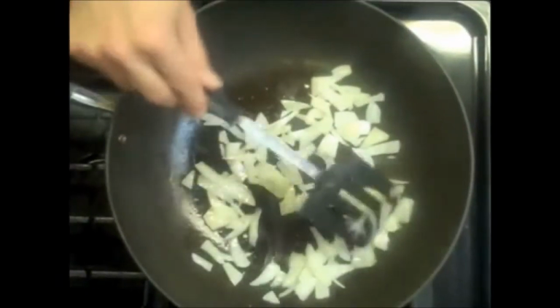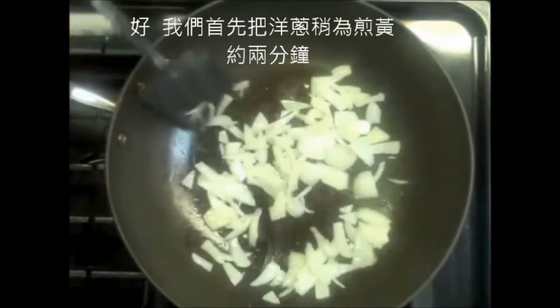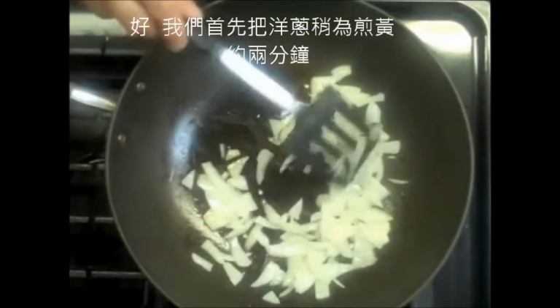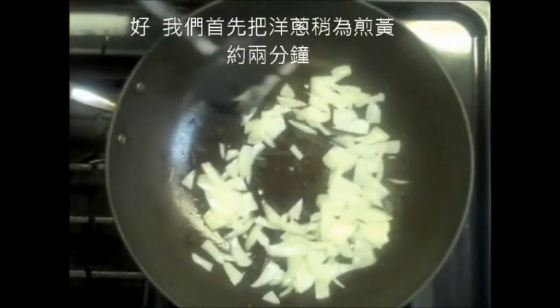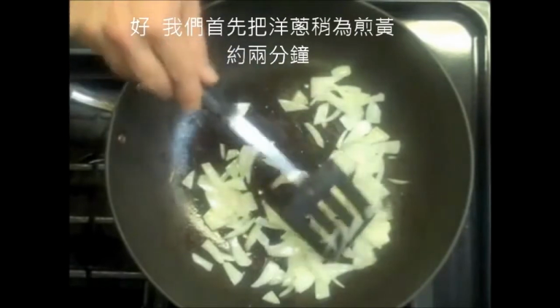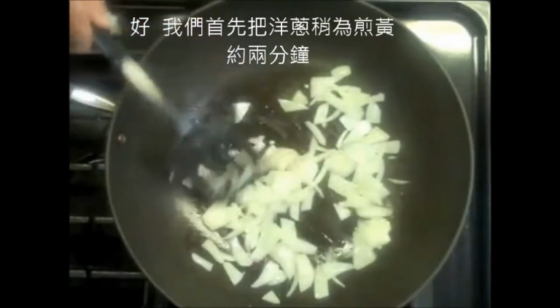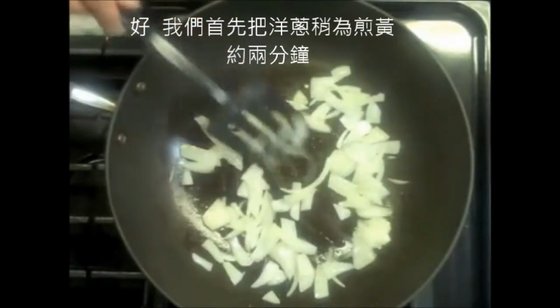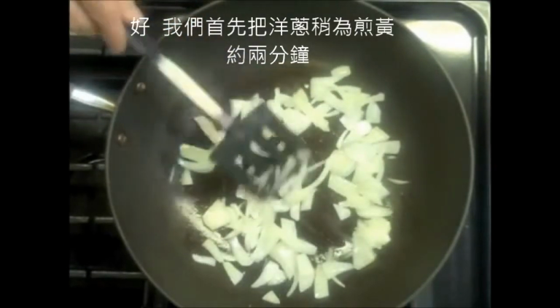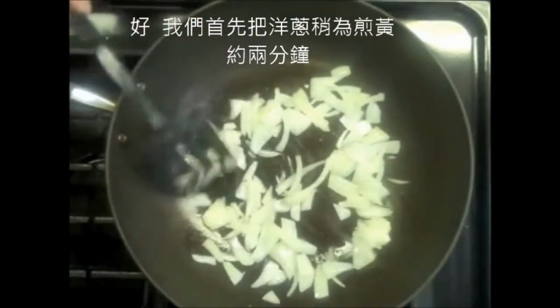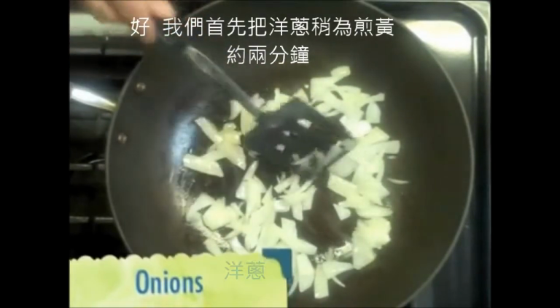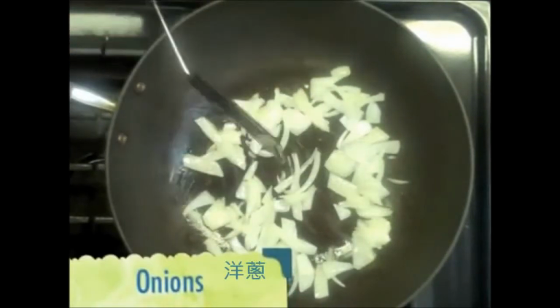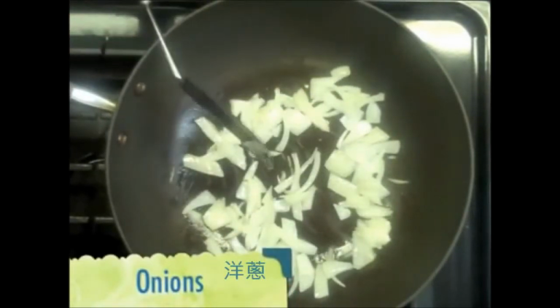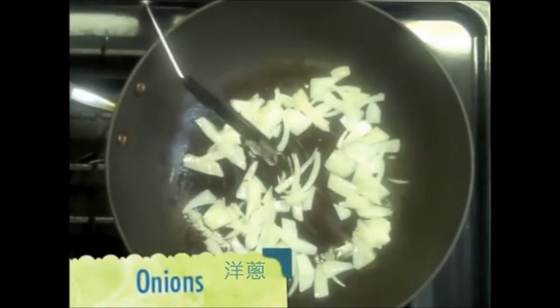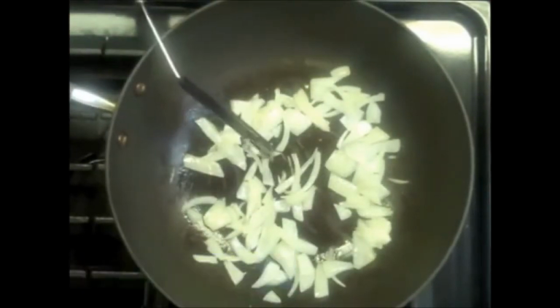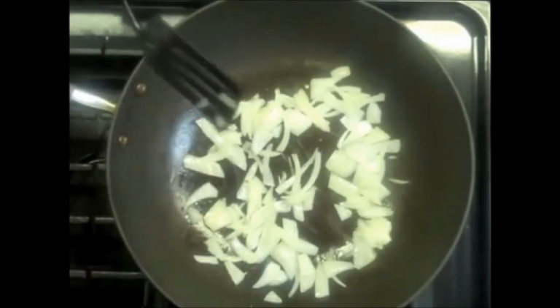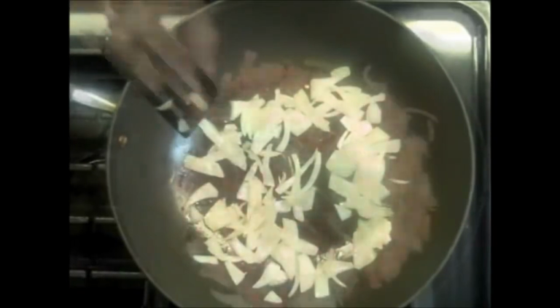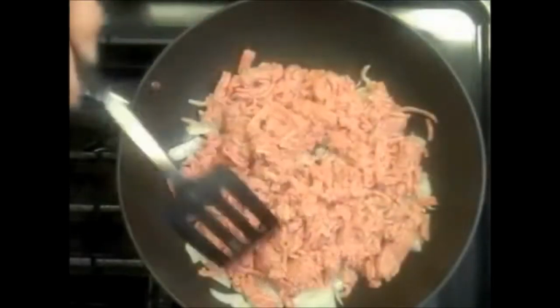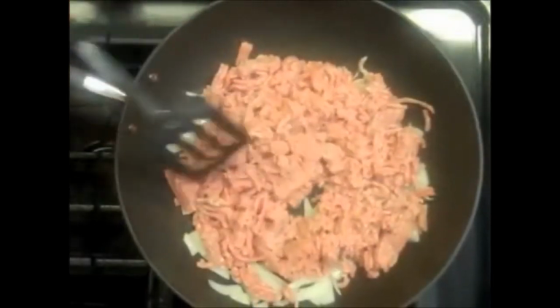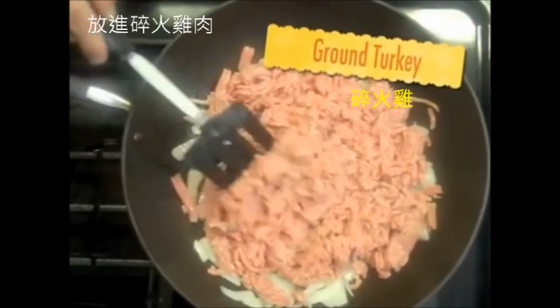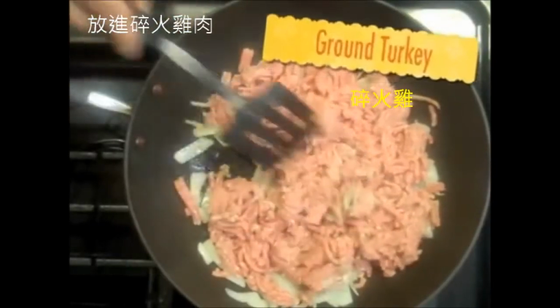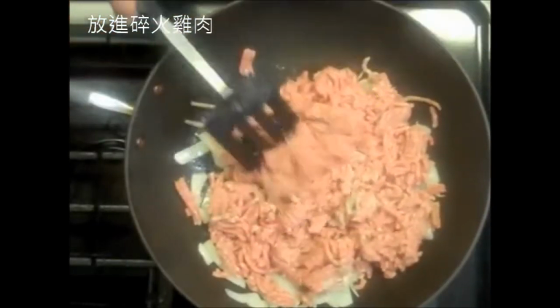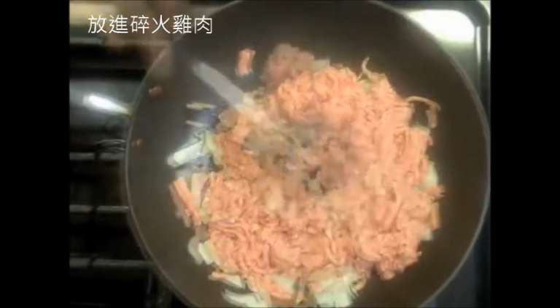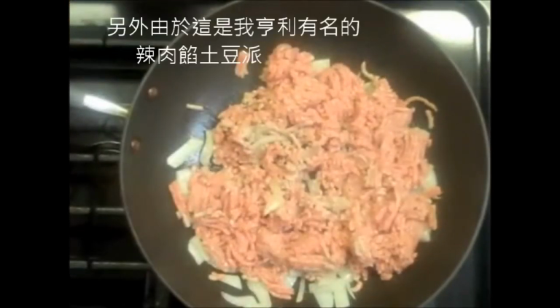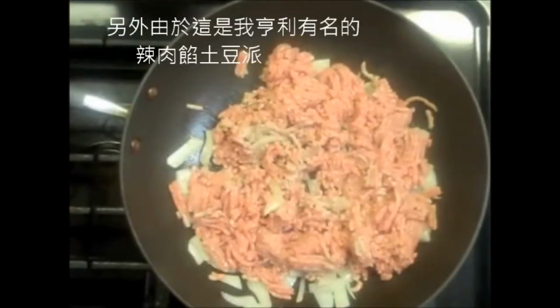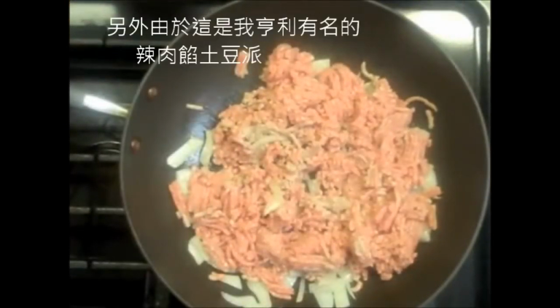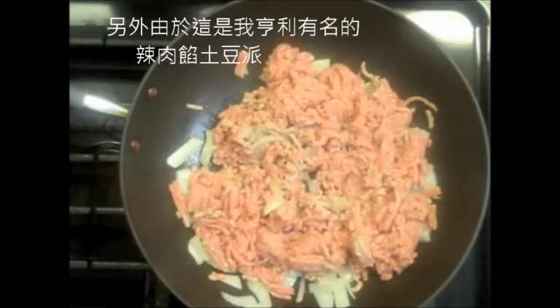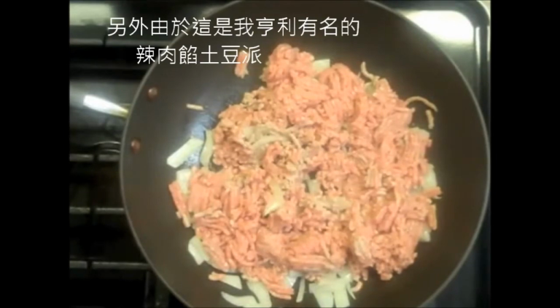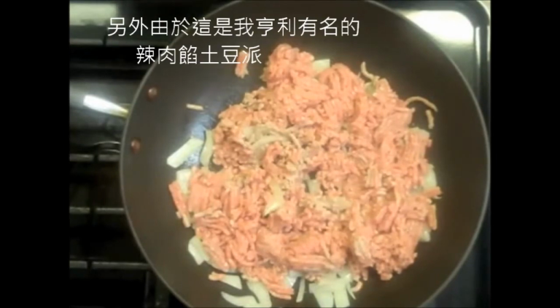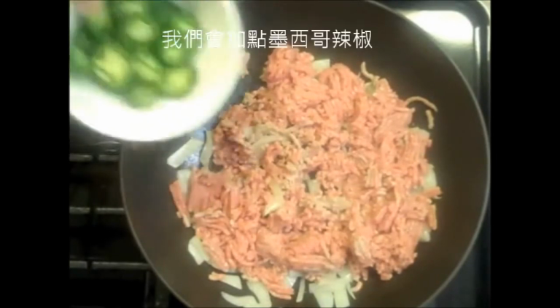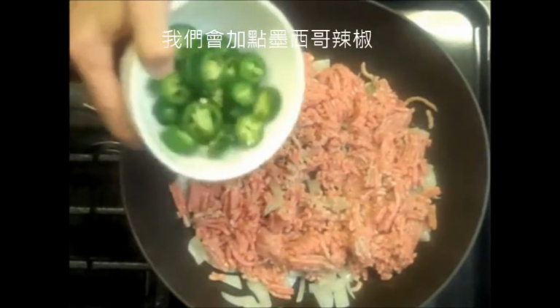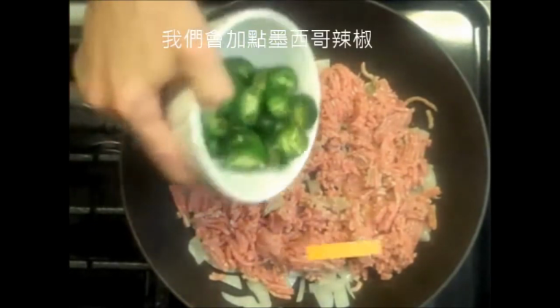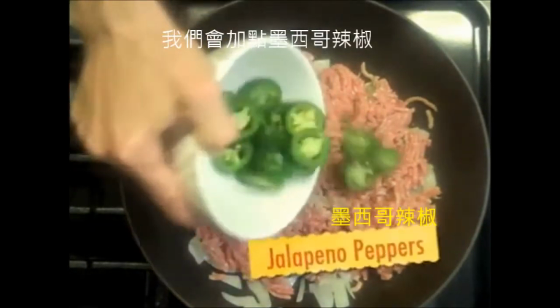We're going to start by sautéing the onions for about two minutes. Throw in some ground turkey. Now, since this is Henry's famous spicy shepherd's pie, we're going to put in some jalapeño peppers.